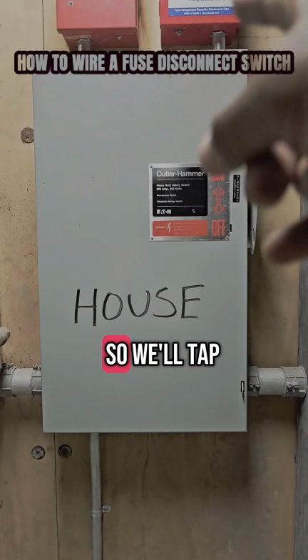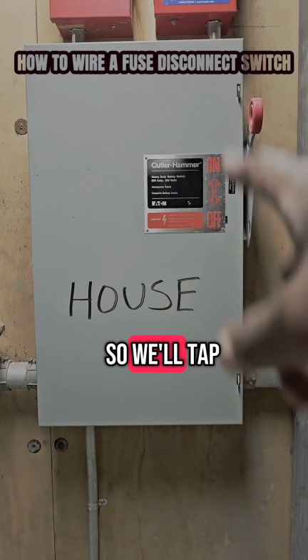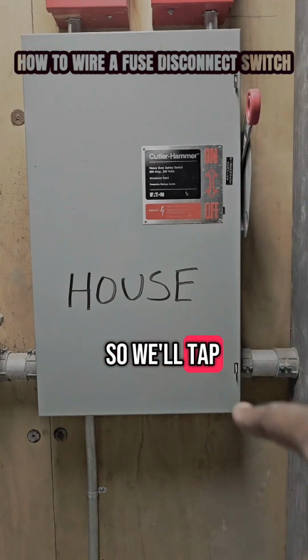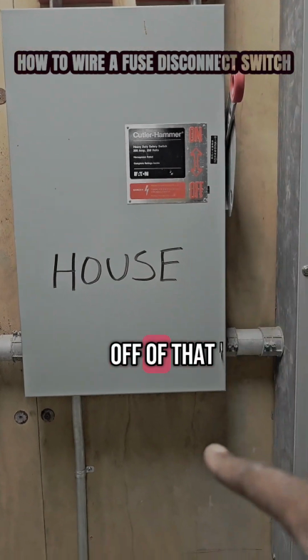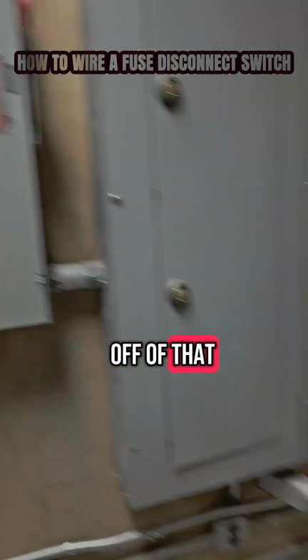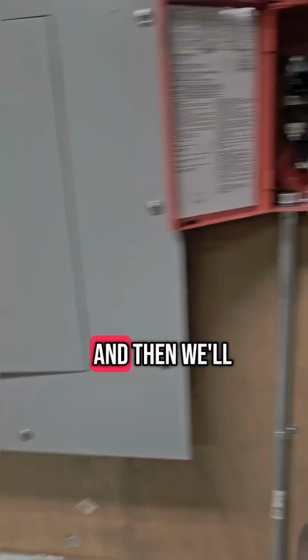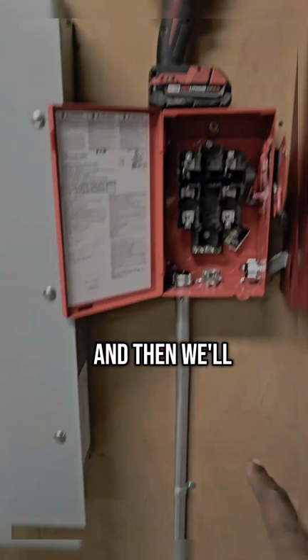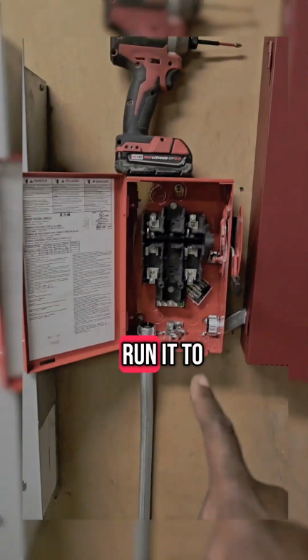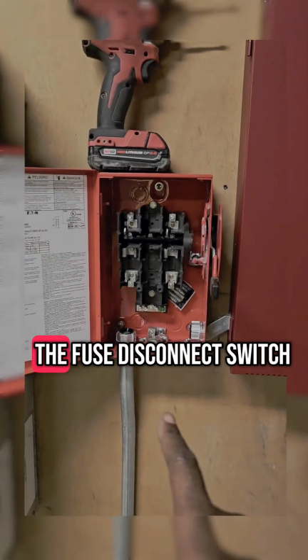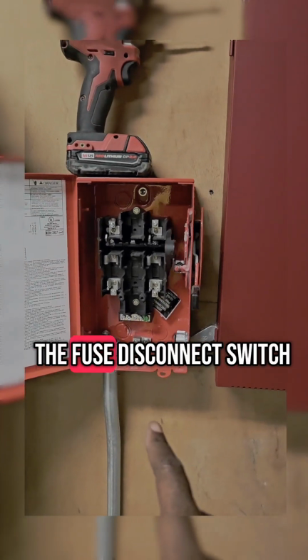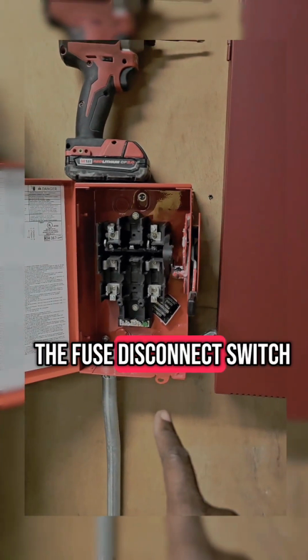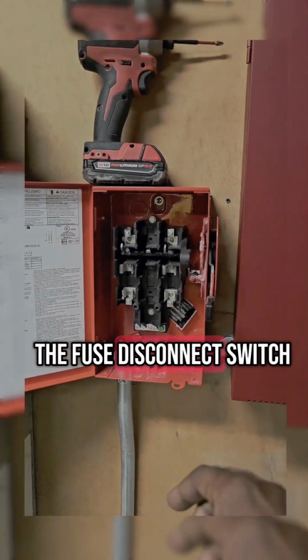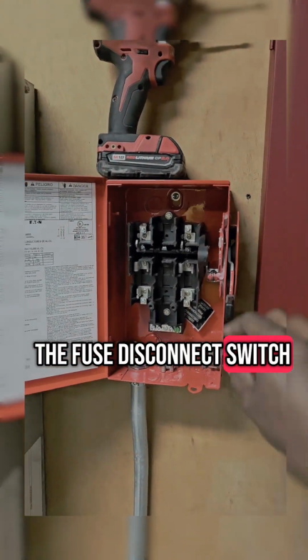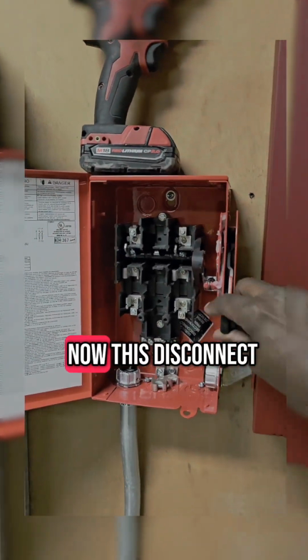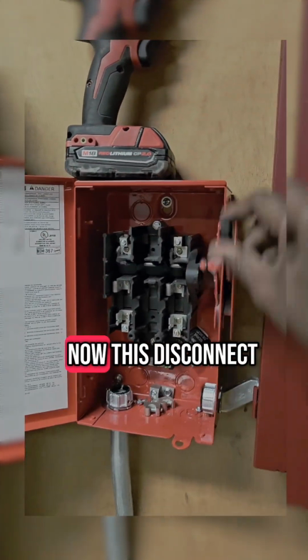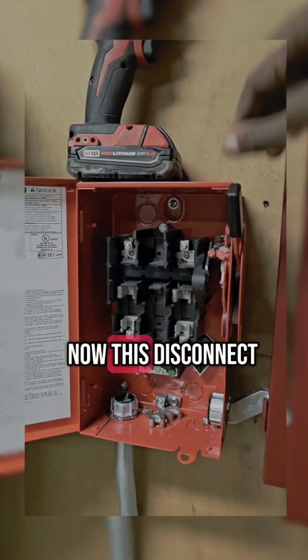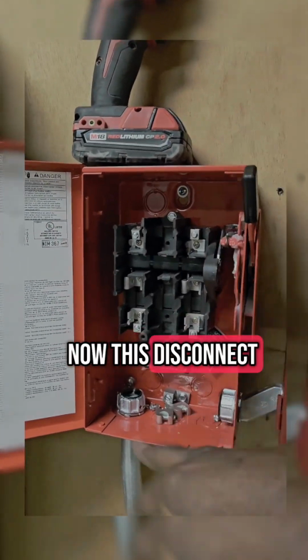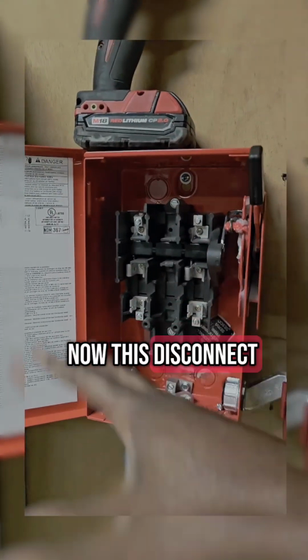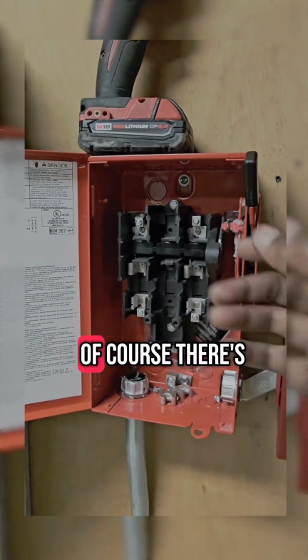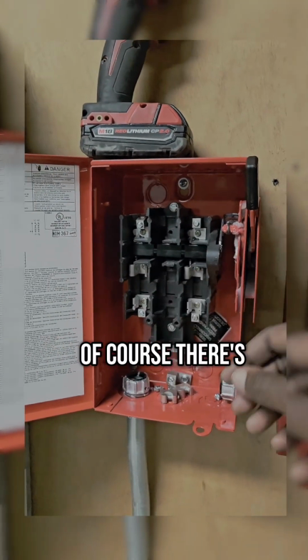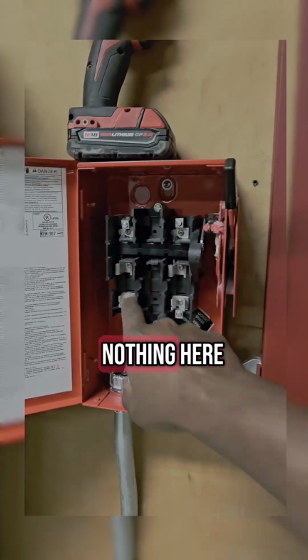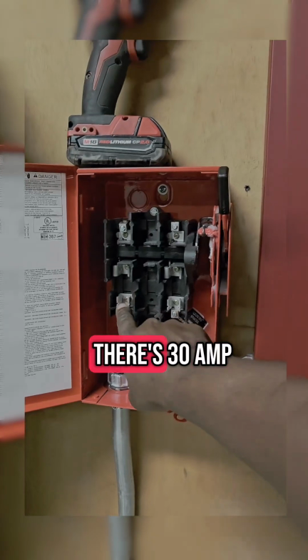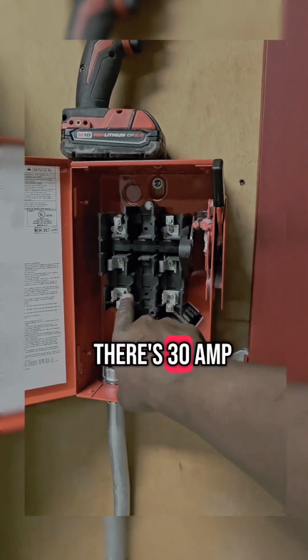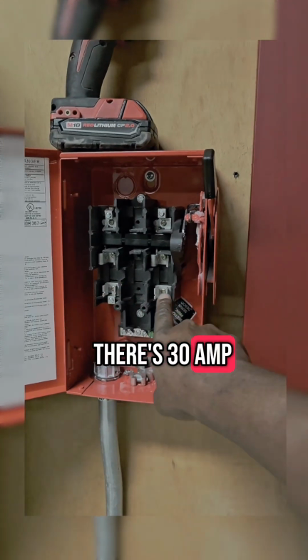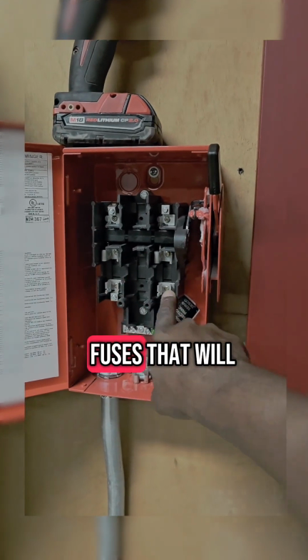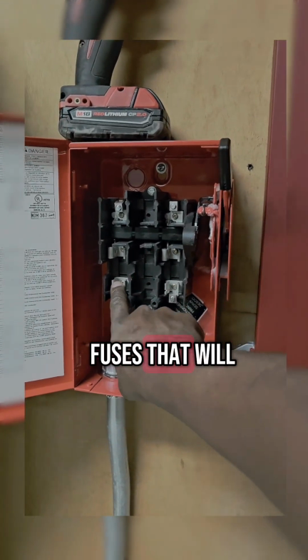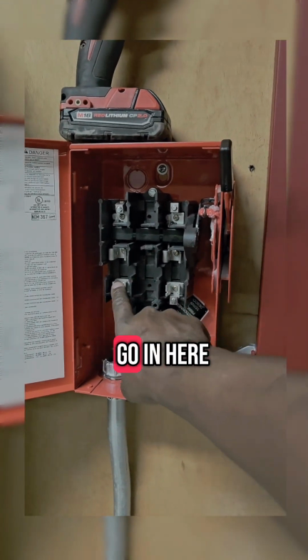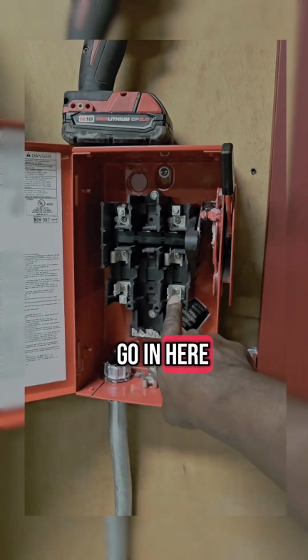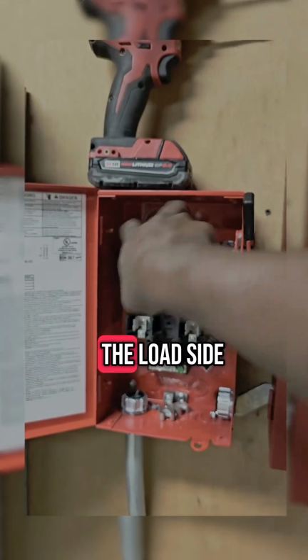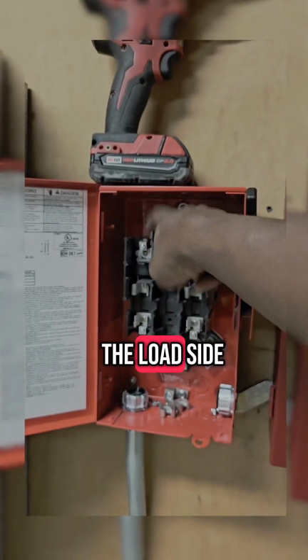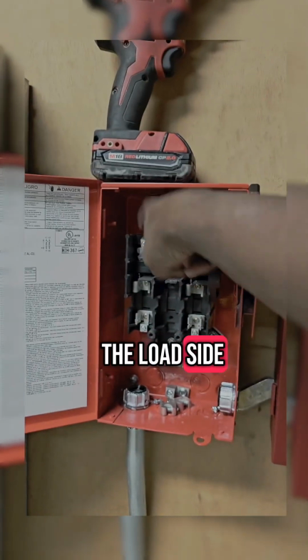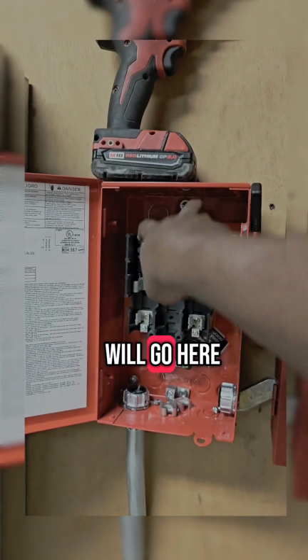So we'll tap off of that, and then we'll run it to the fuse disconnect switch. This disconnect switch, of course, is nothing here yet — there are 30 amp fuses that will go in here. The load side will go here.